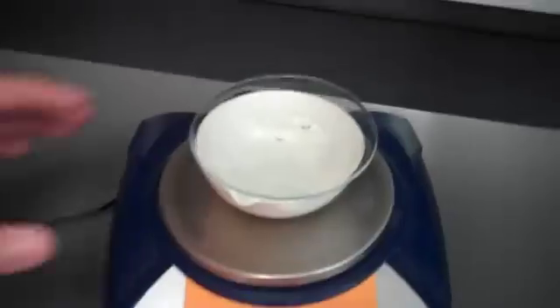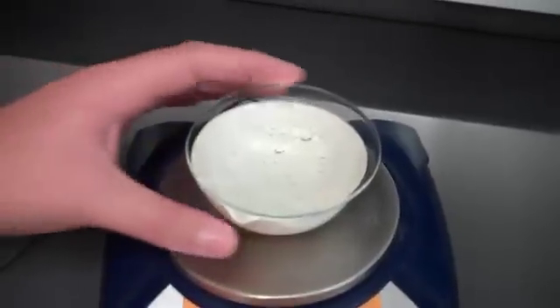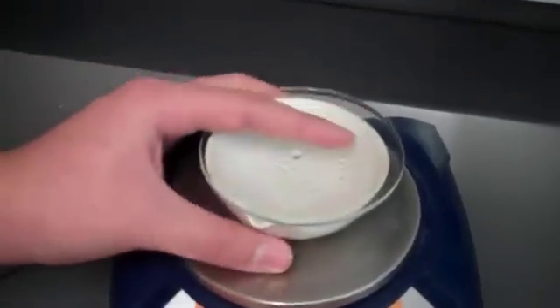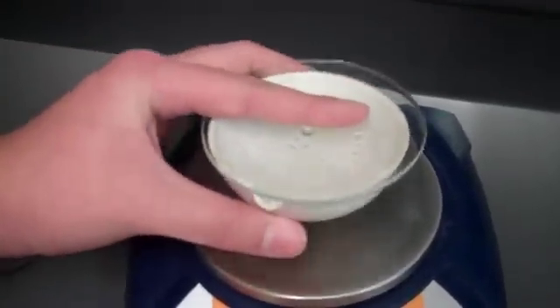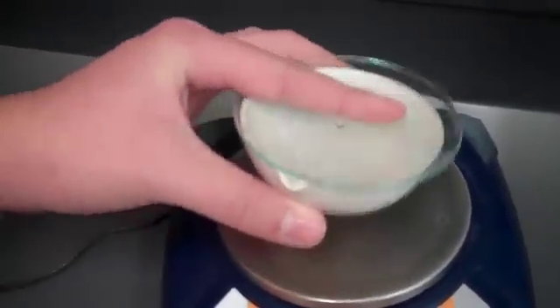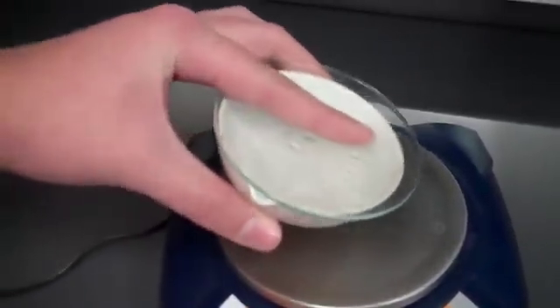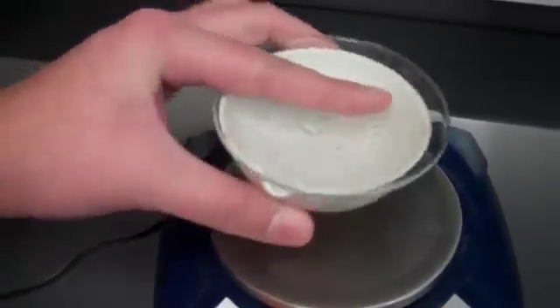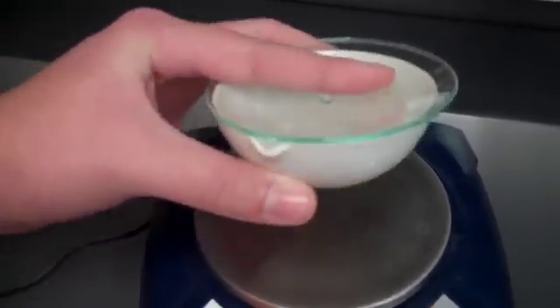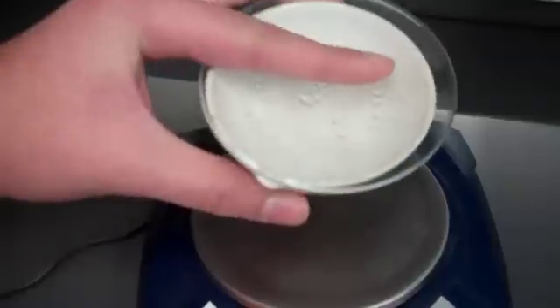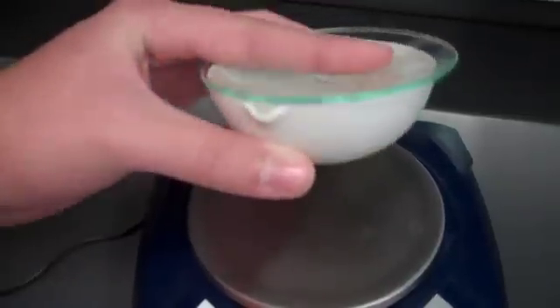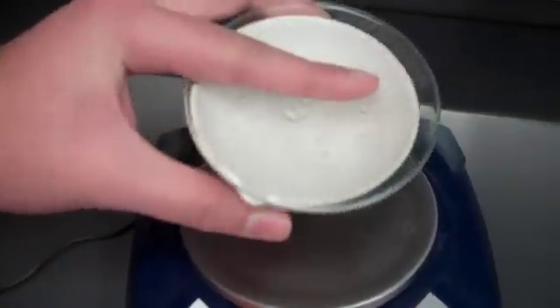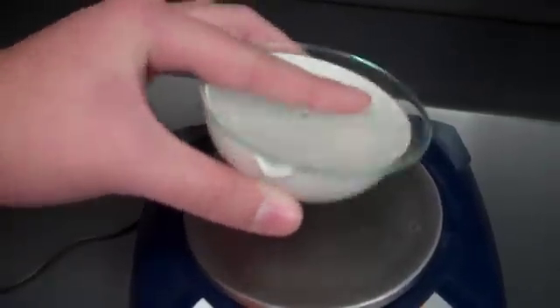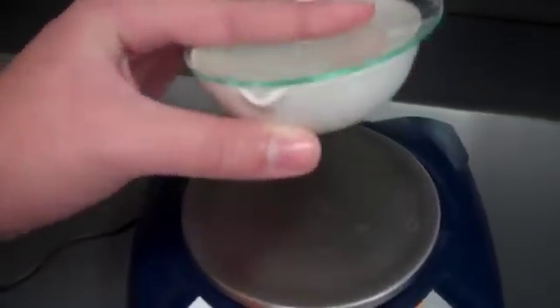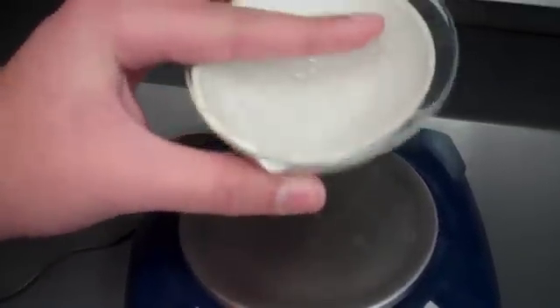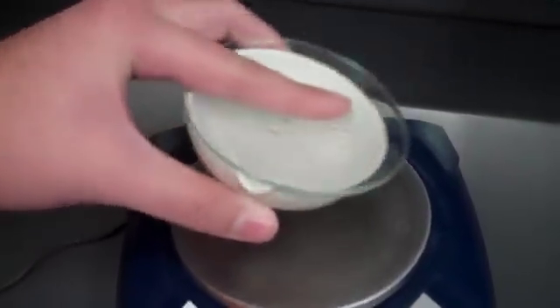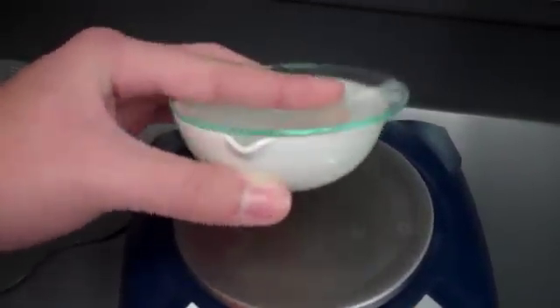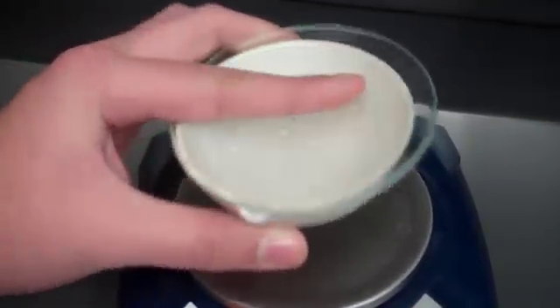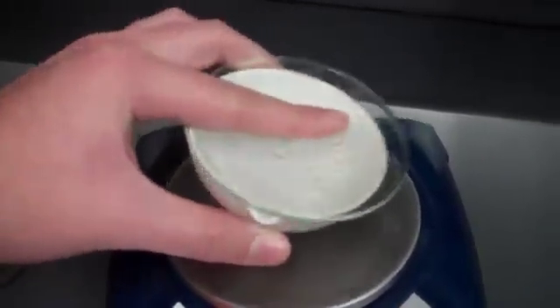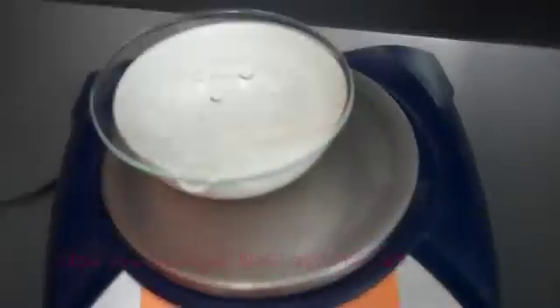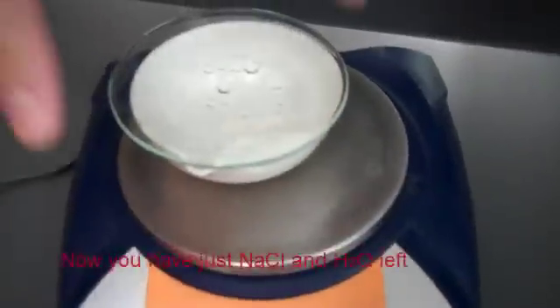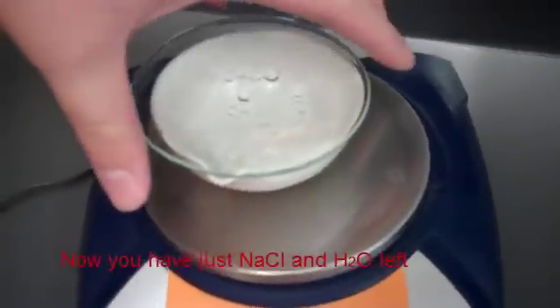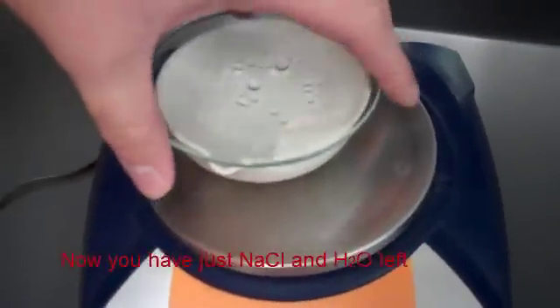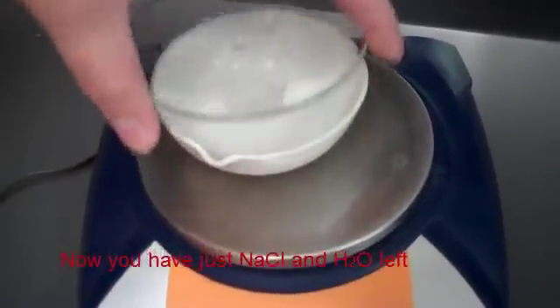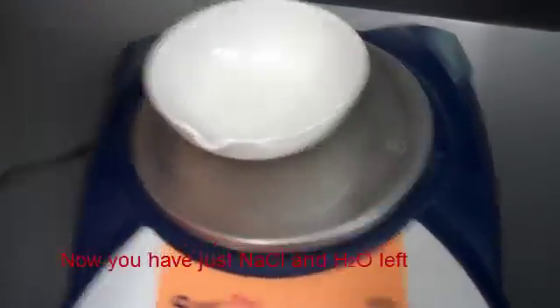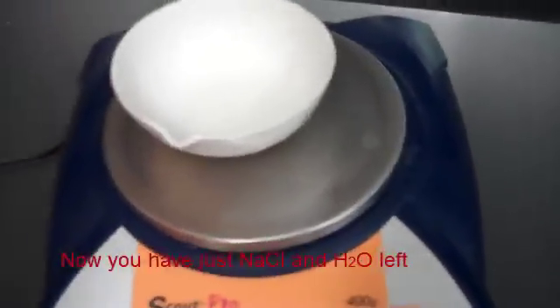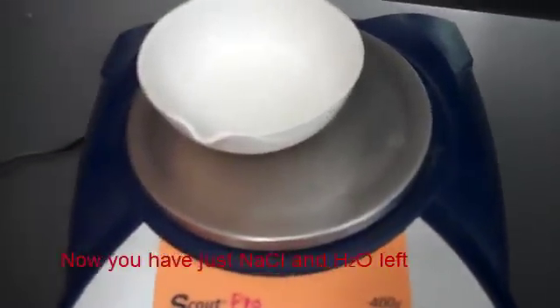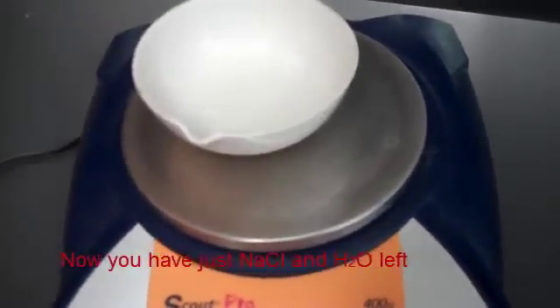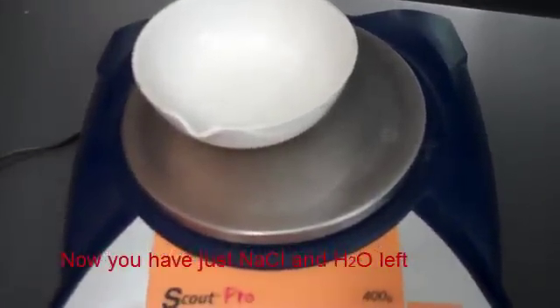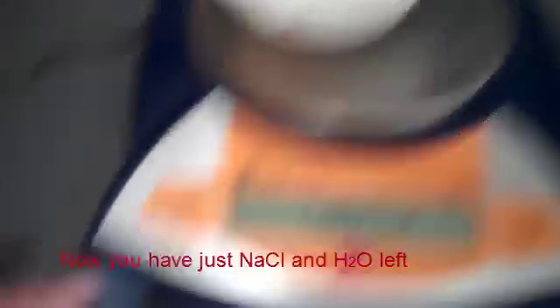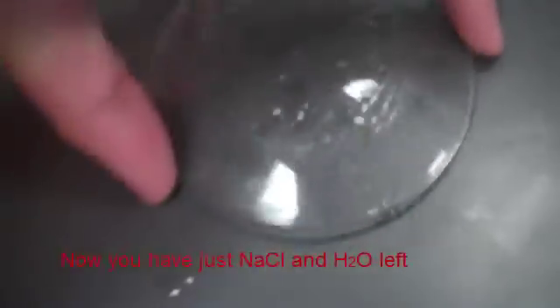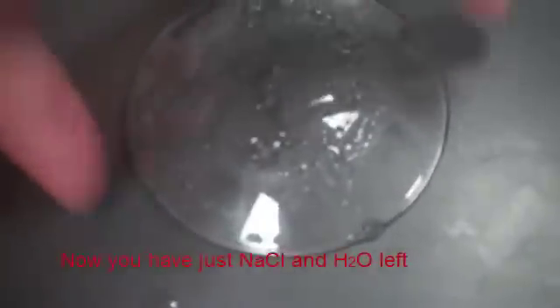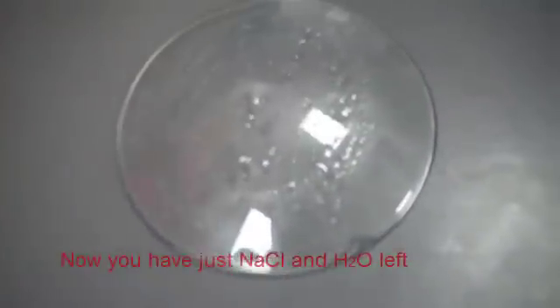Now carefully tilt the evaporating dish back and forth so that all the hydrochloric acid touches all of the rest of the evaporating zone. Make sure all the bubbling has stopped. Then place the watch glass curve side down on the evaporating dish.